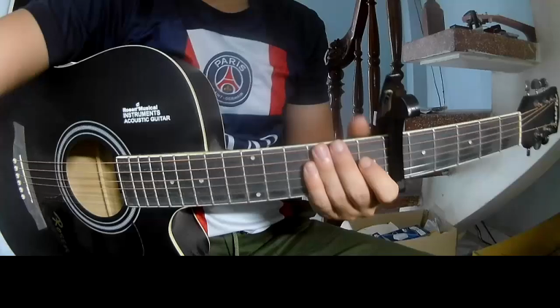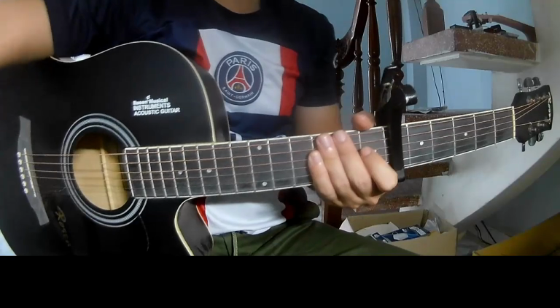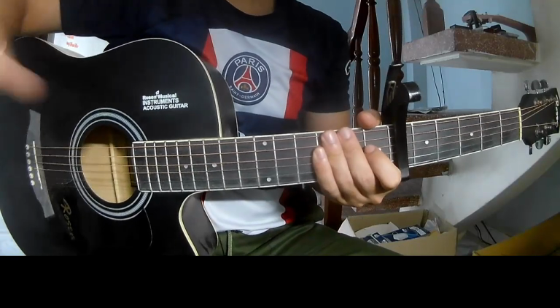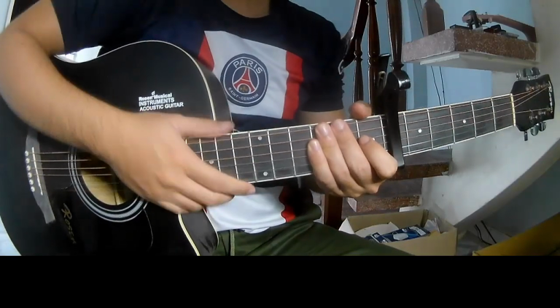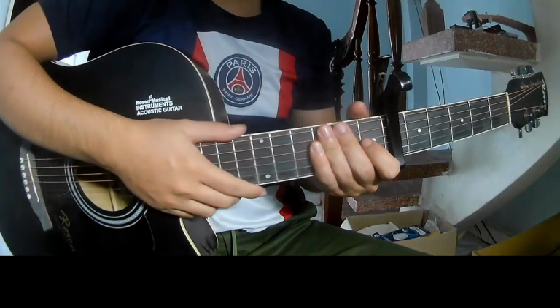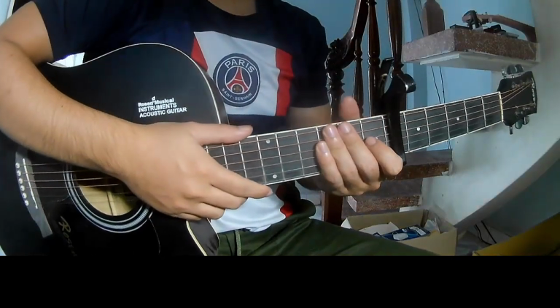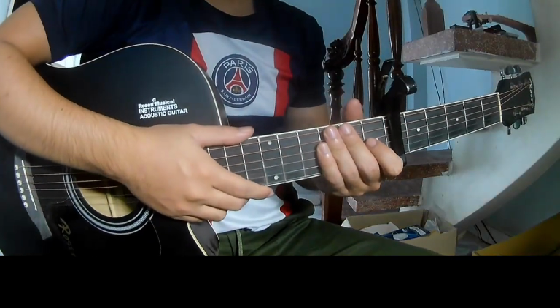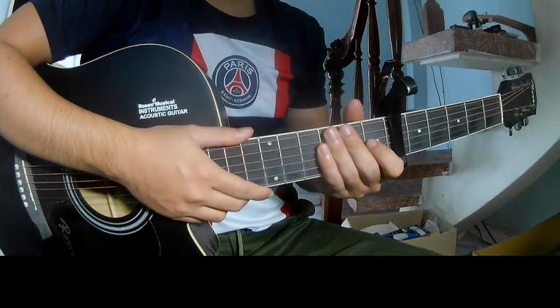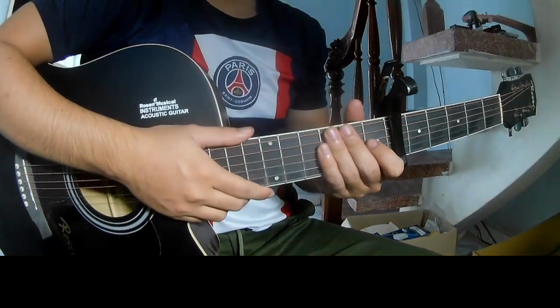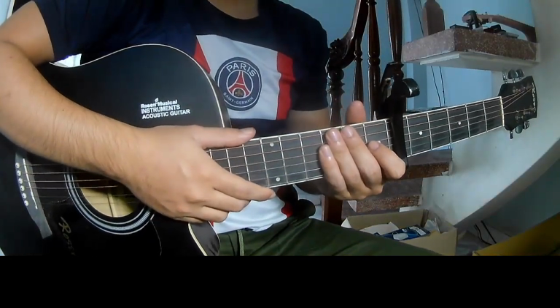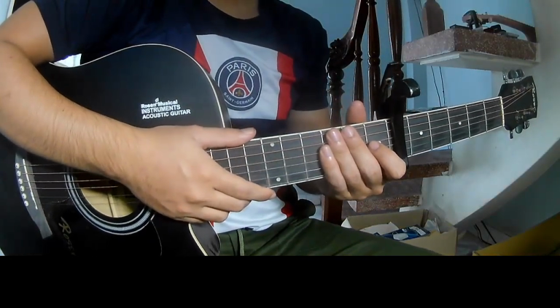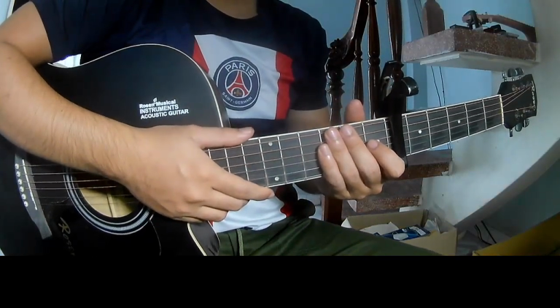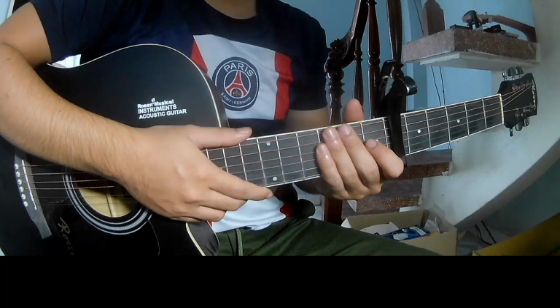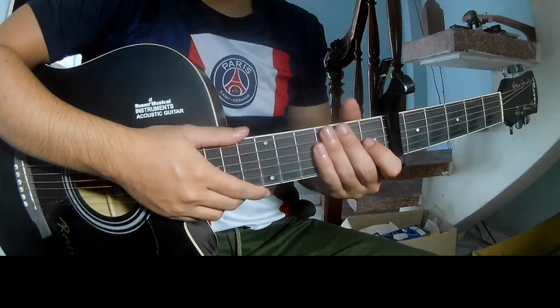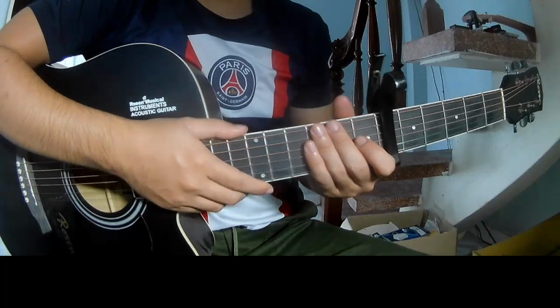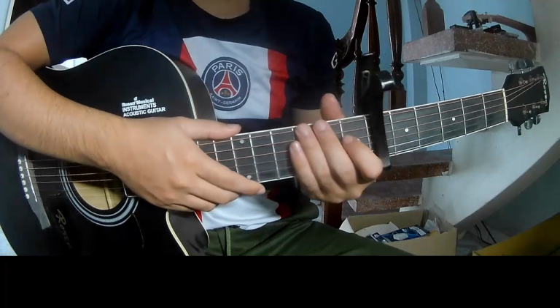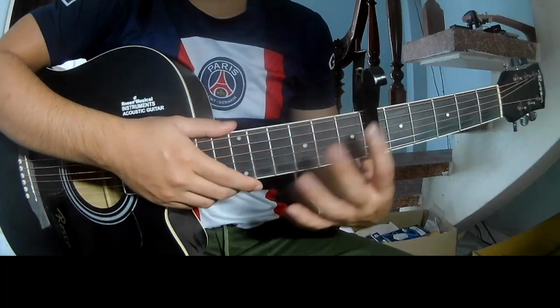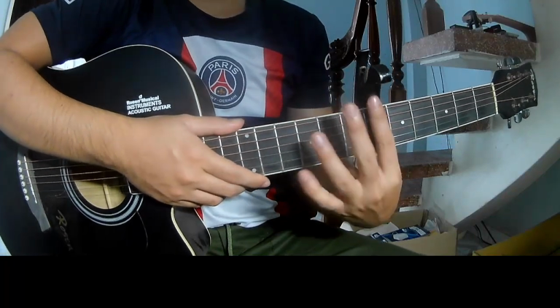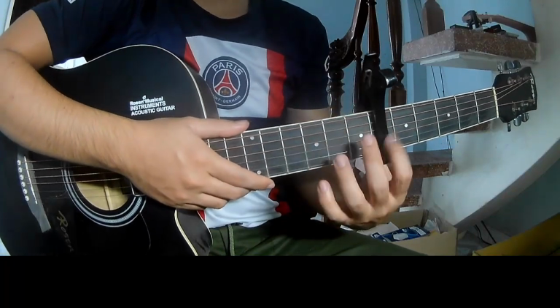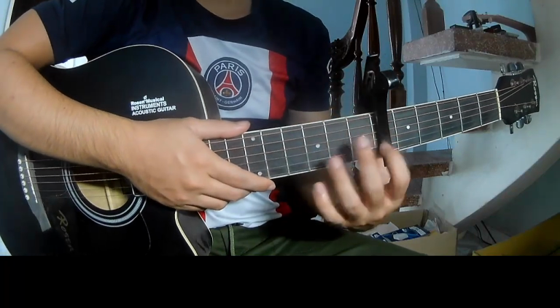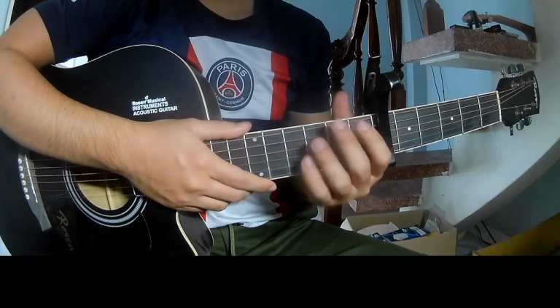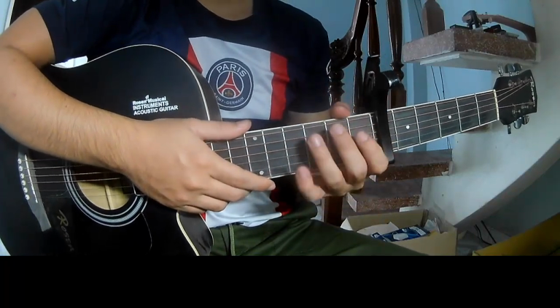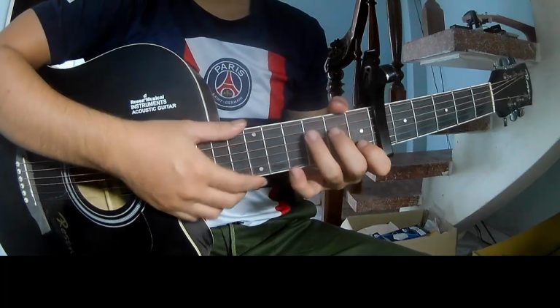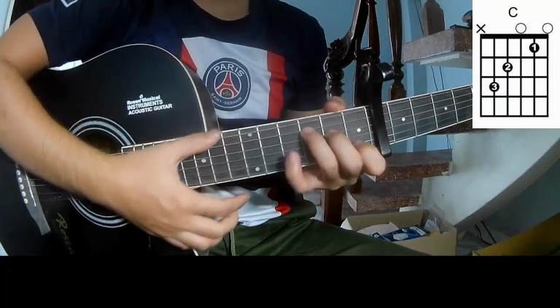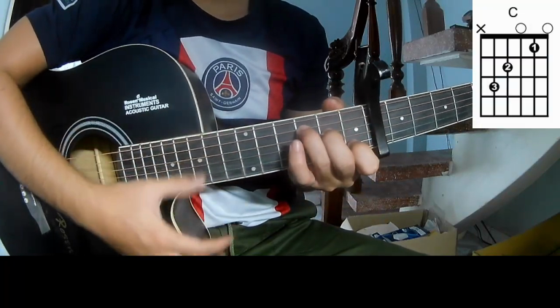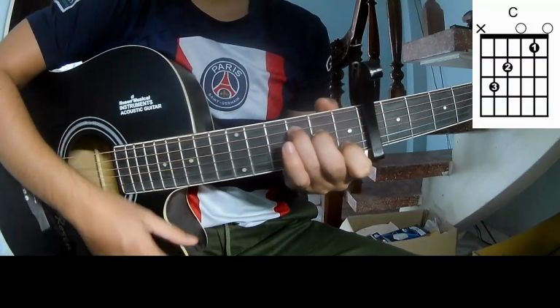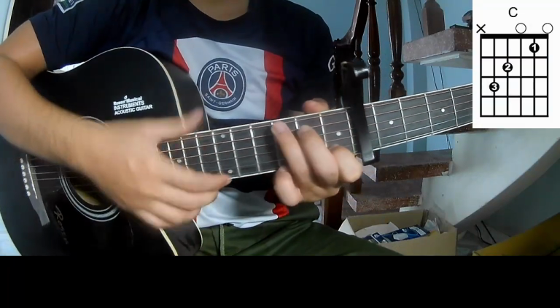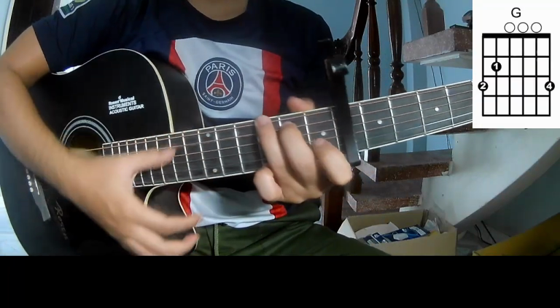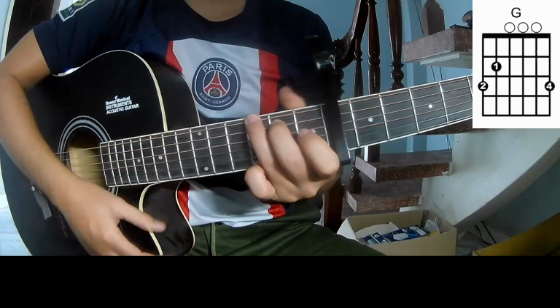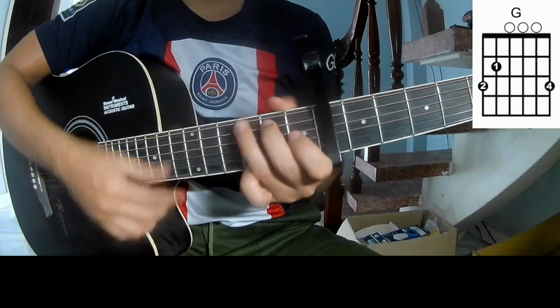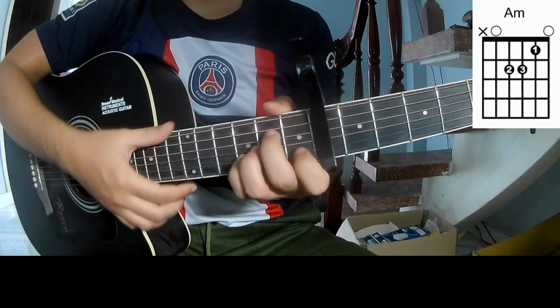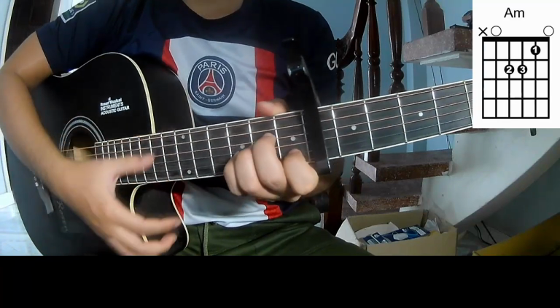Hi everyone, today we see how to play 'Don't Tell Me' by This Terrible. First you come with the same phrase. The chord is on A, C, G, A.